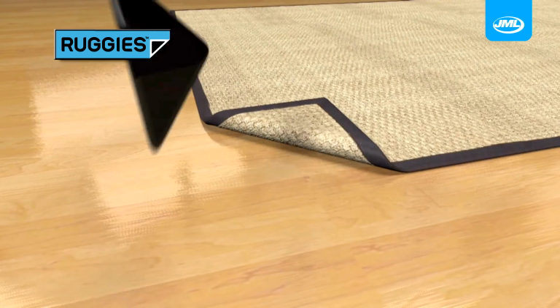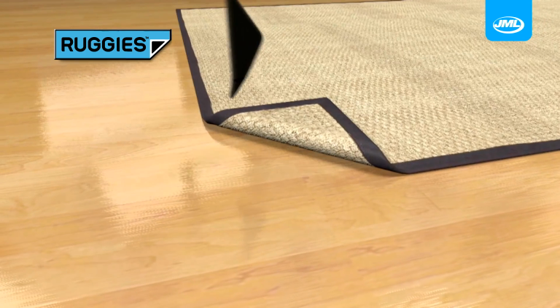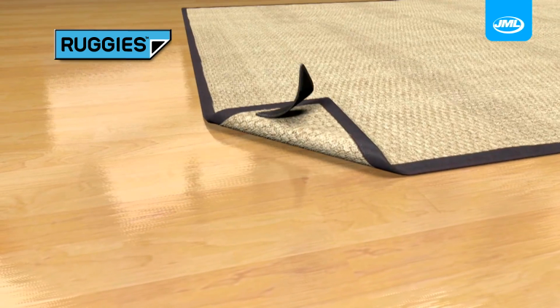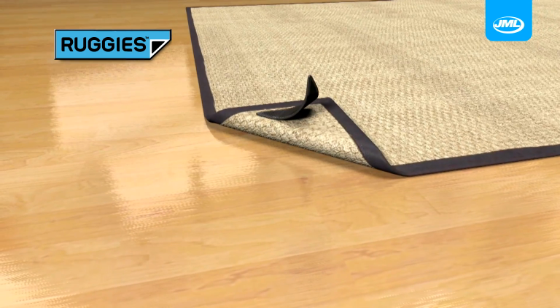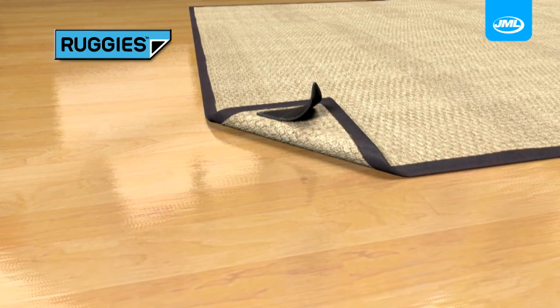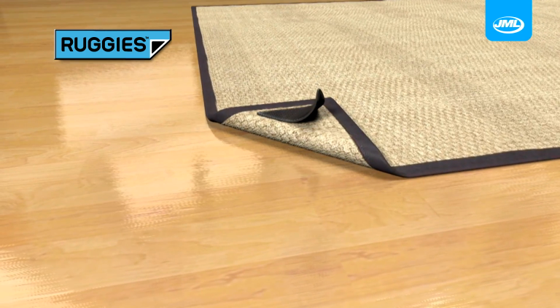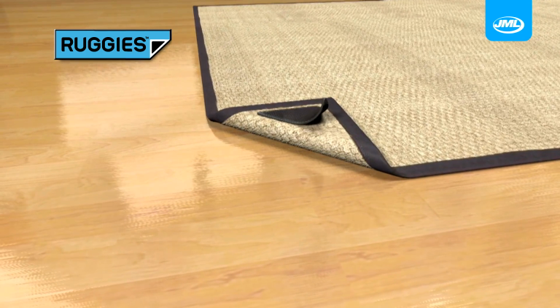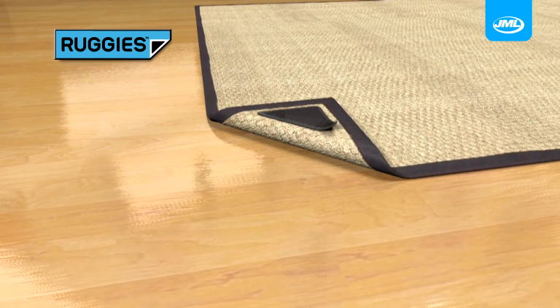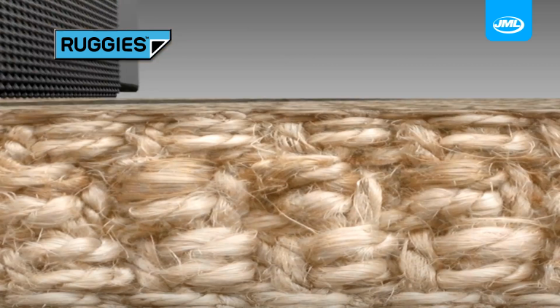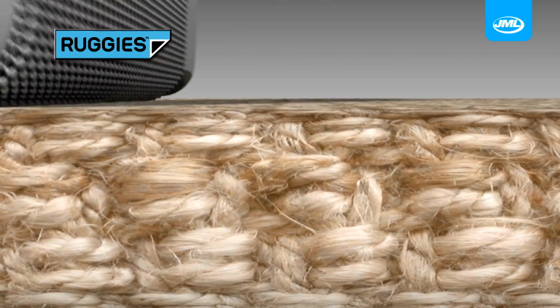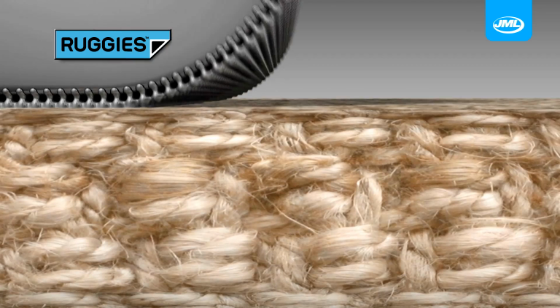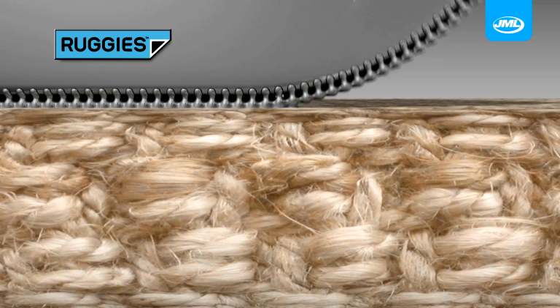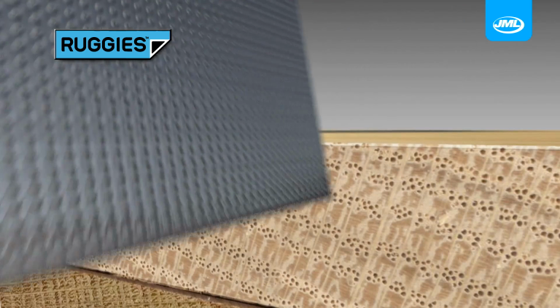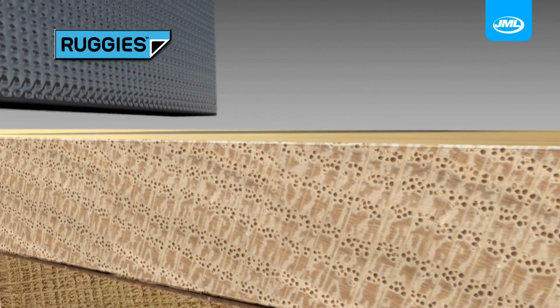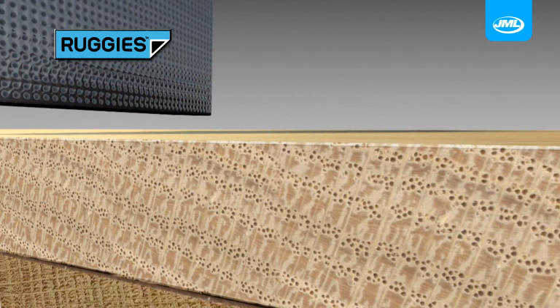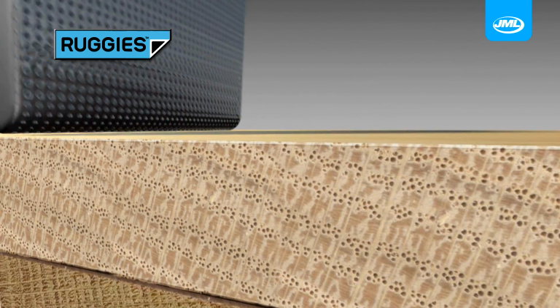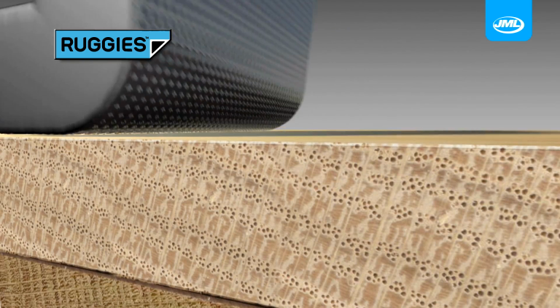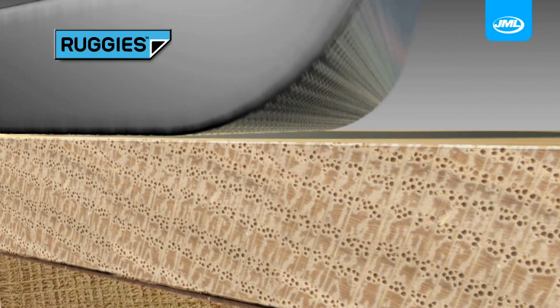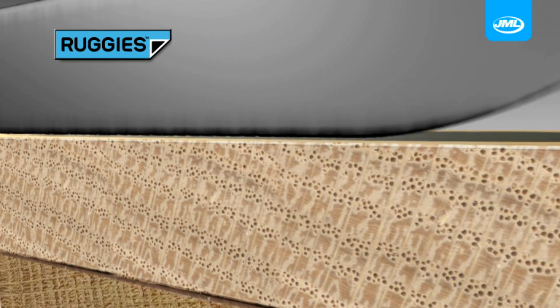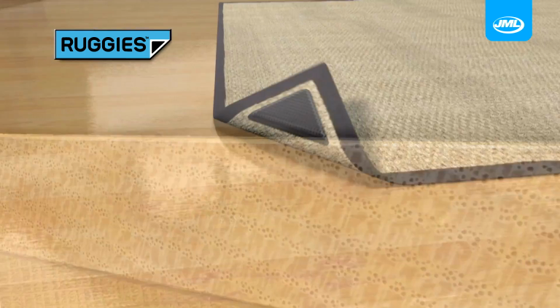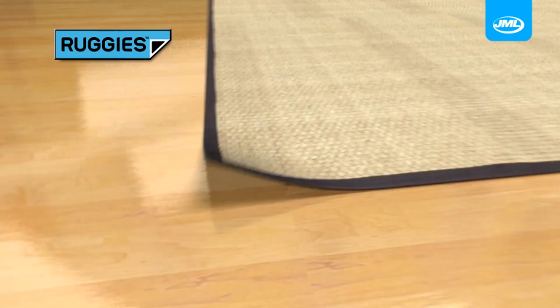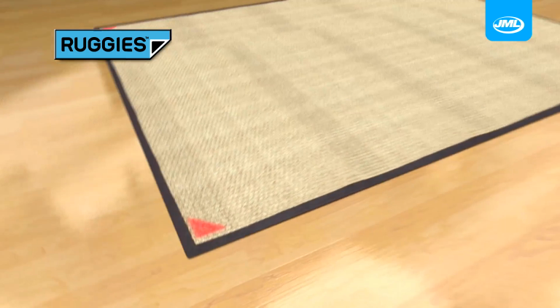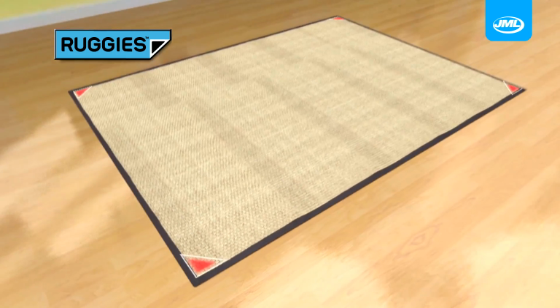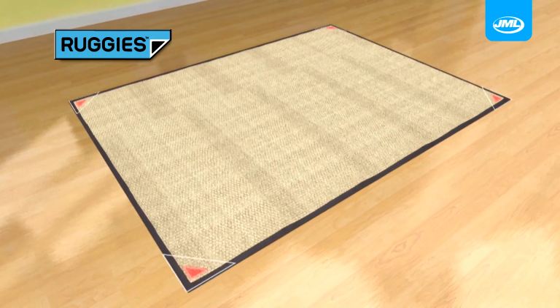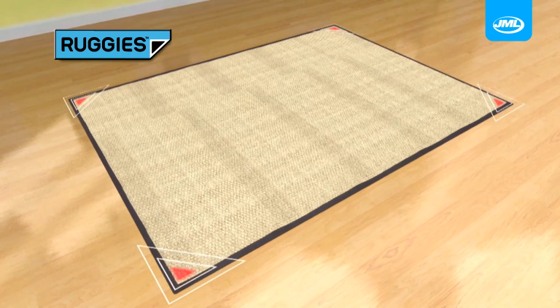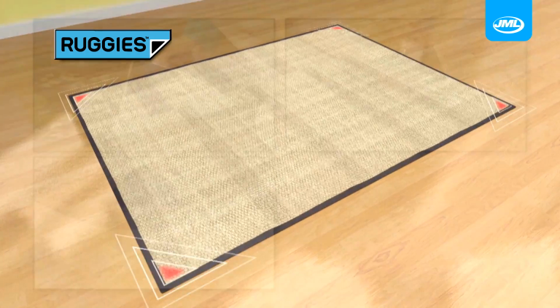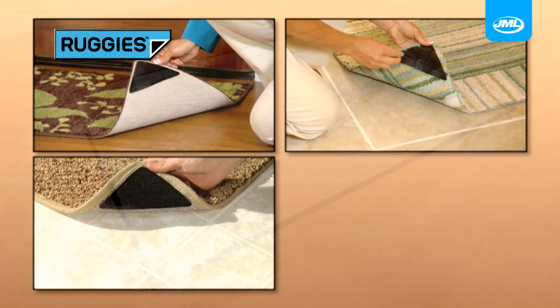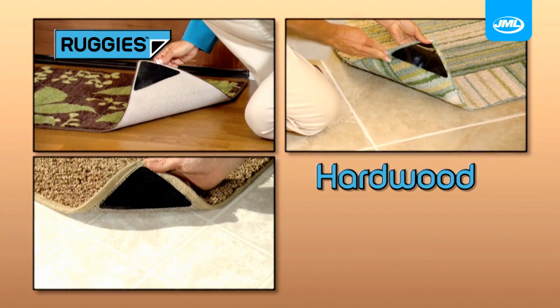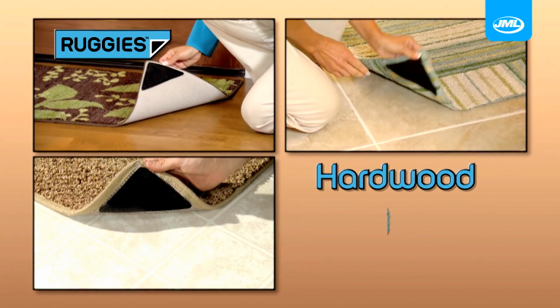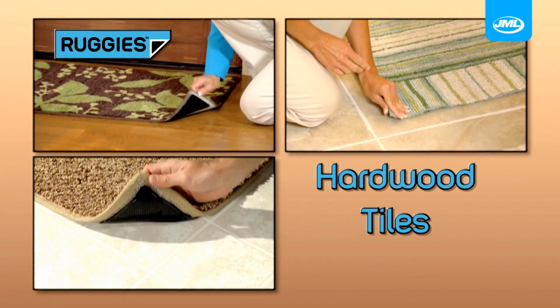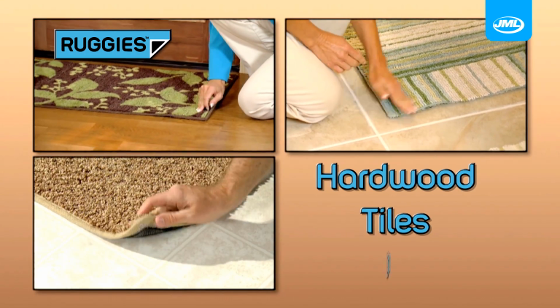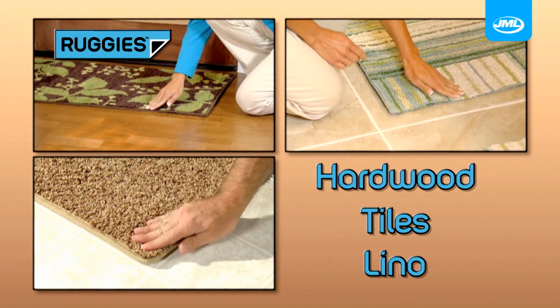Look closer. Ruggies have an exclusive Tacky Grip Polymer technology that grips the rug on one side, while a non-slip pad with hundreds of suction pockets grips the floor on the other. So rugs won't budge on hardwood, tile or even lino.